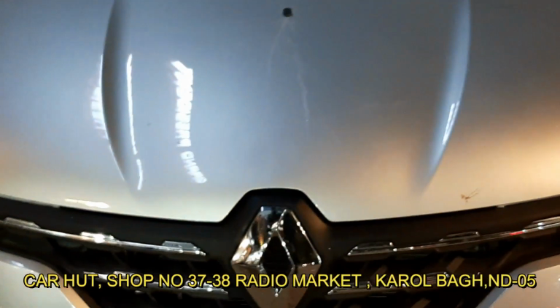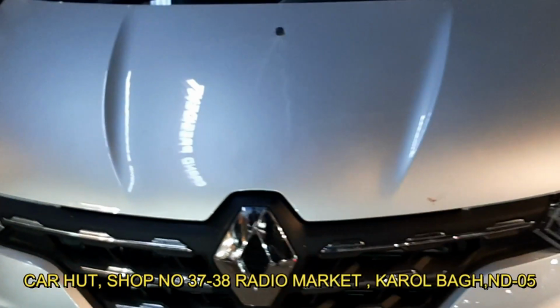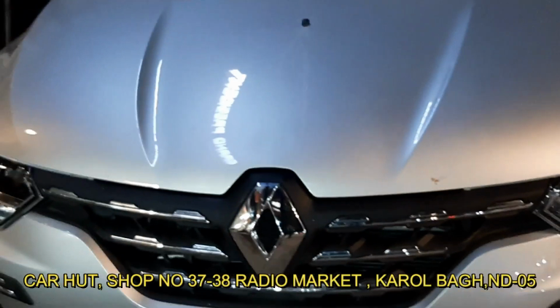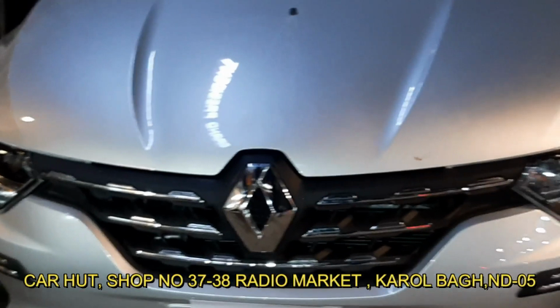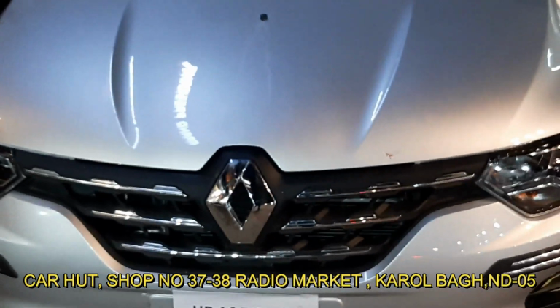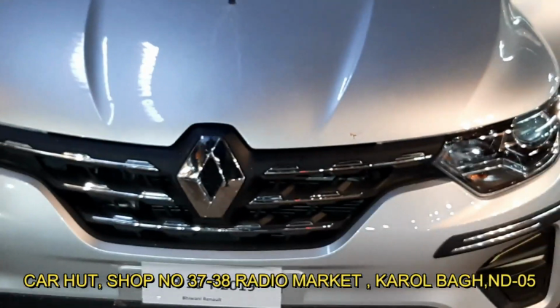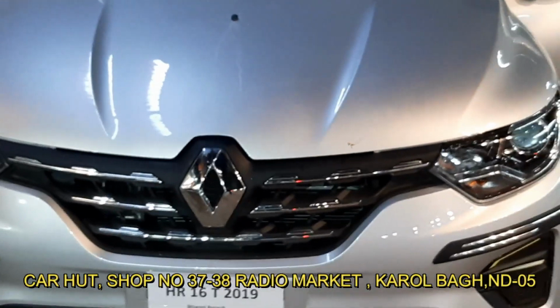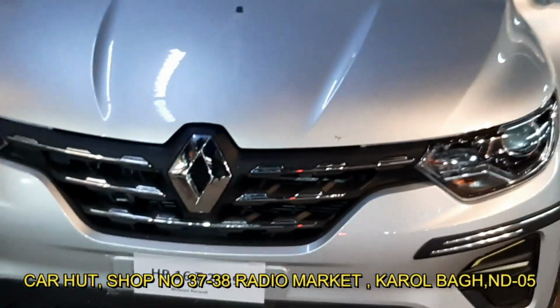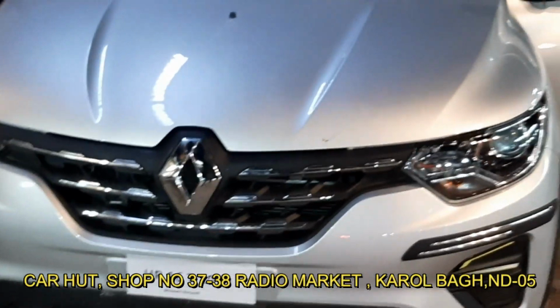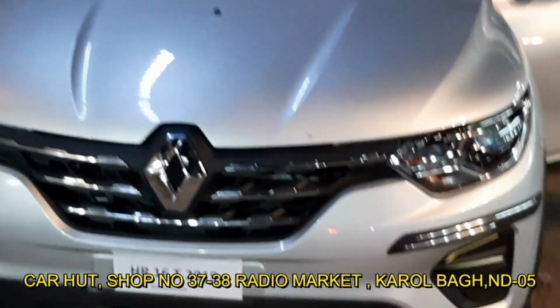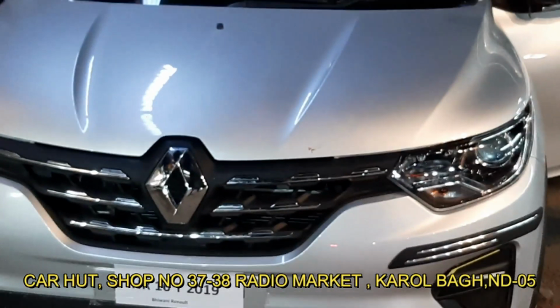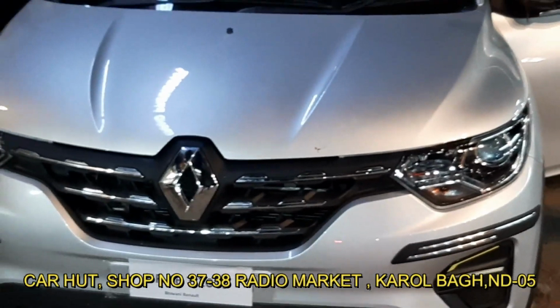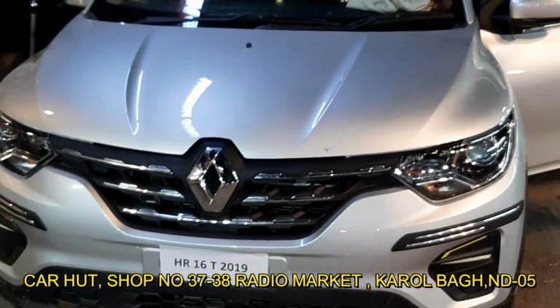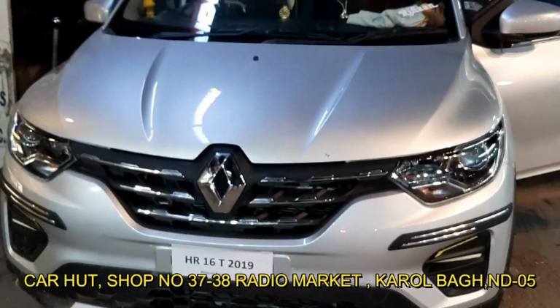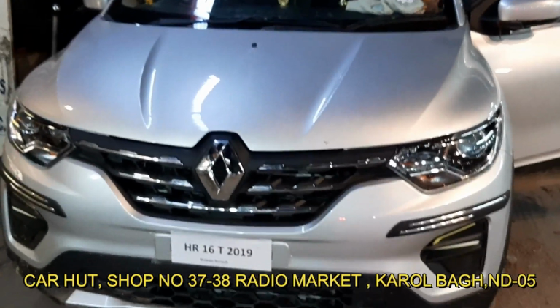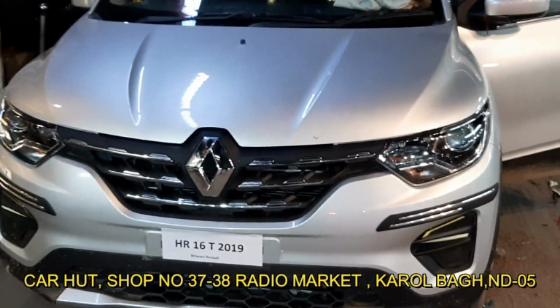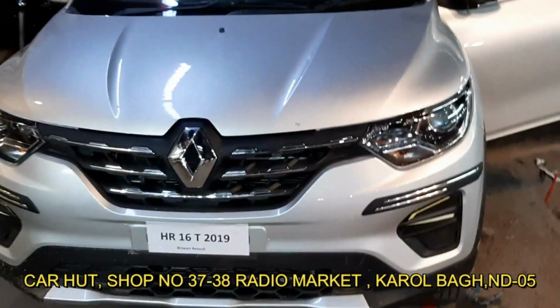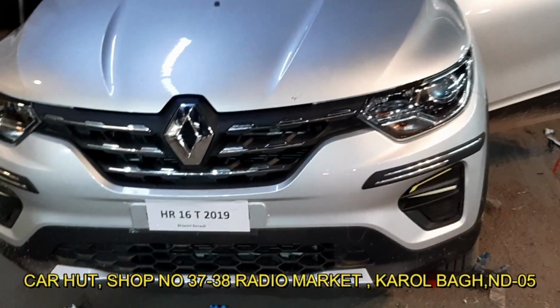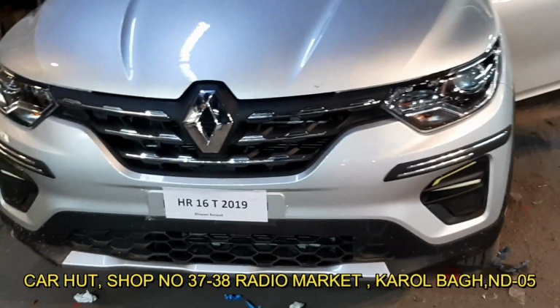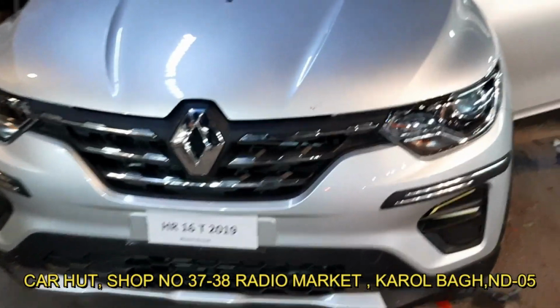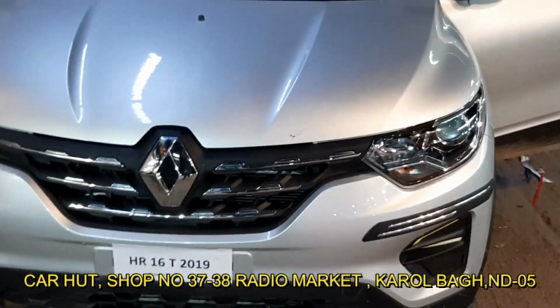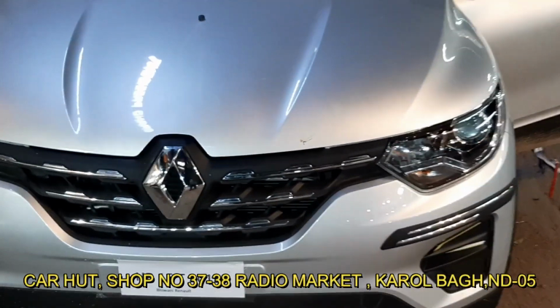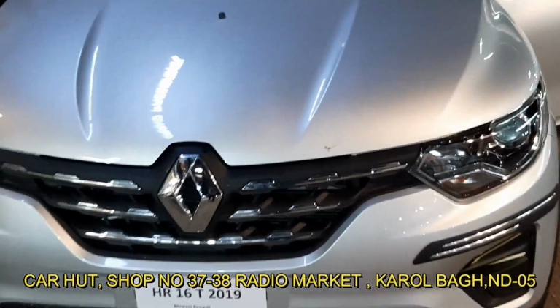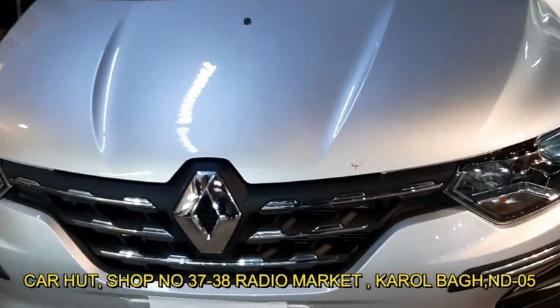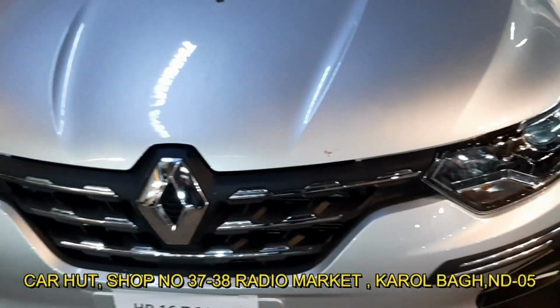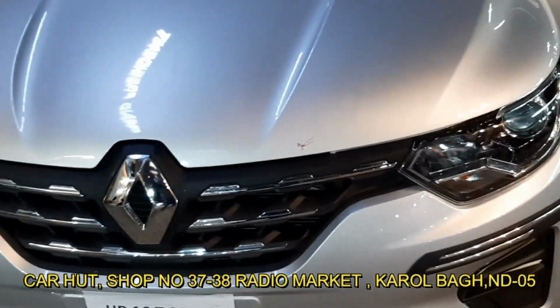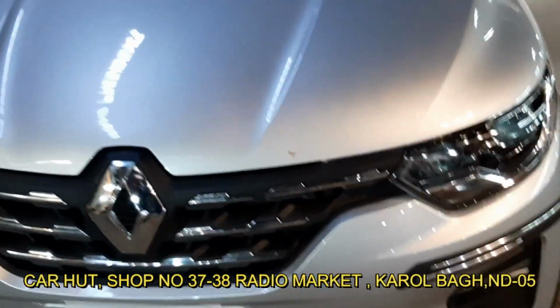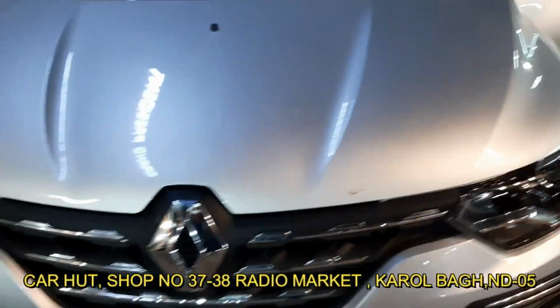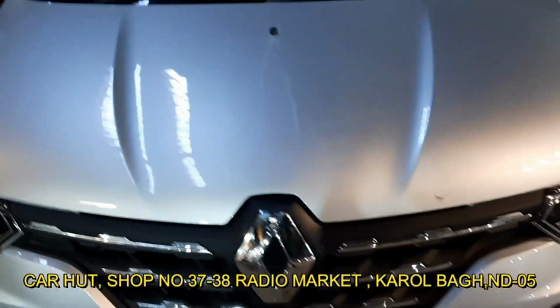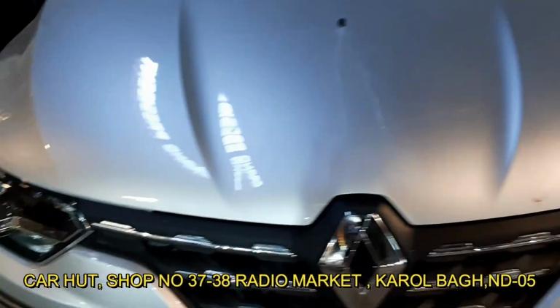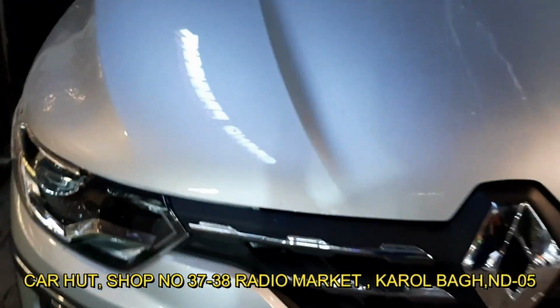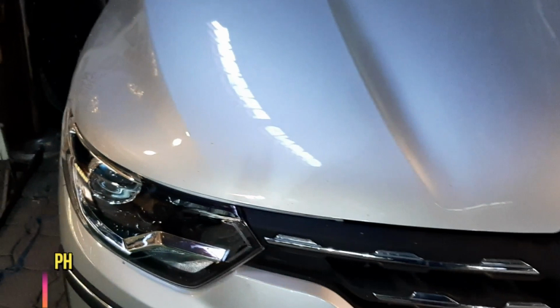This is a special YouTube video. Today we have modified it well. Now I will show you what accessories are fitted on the car.